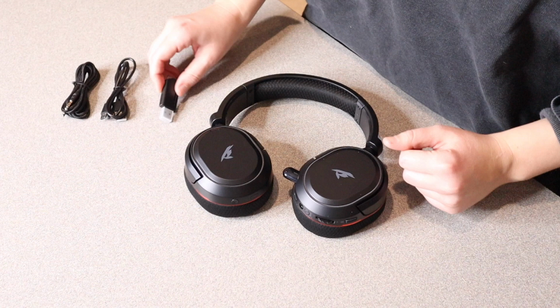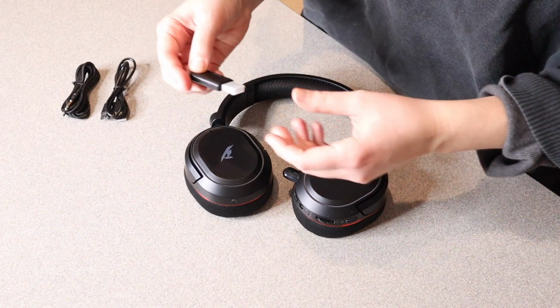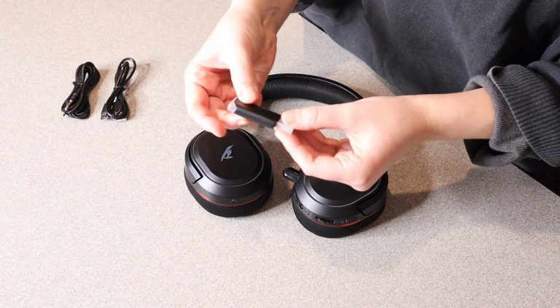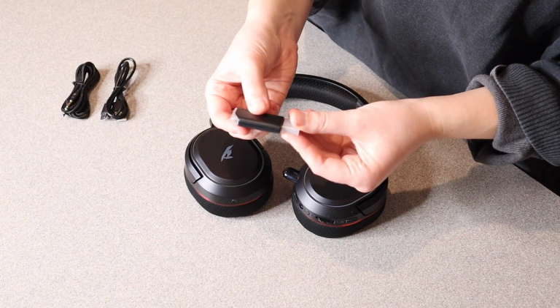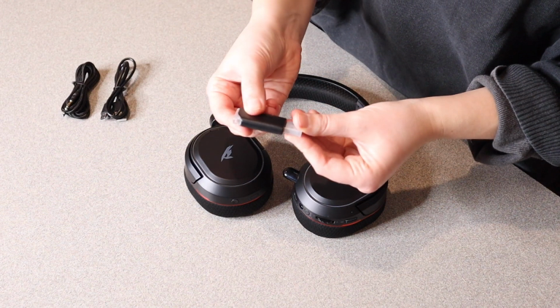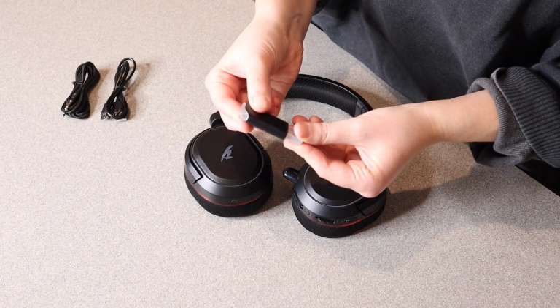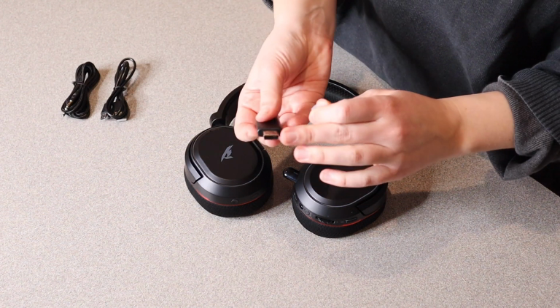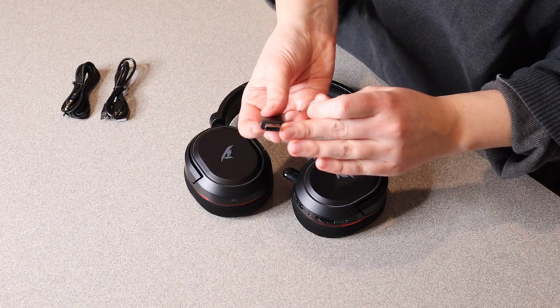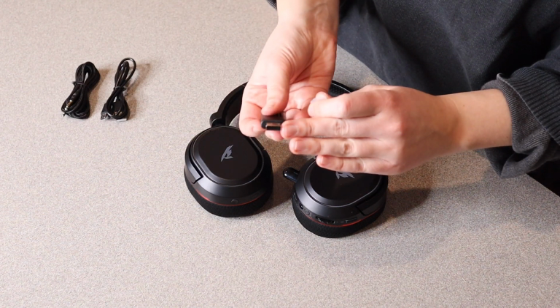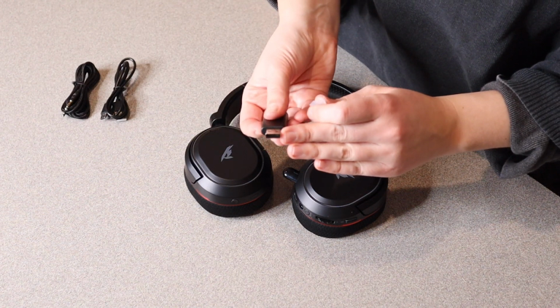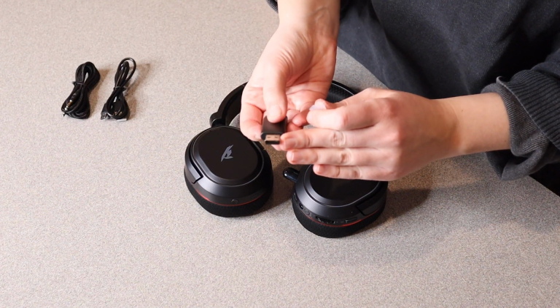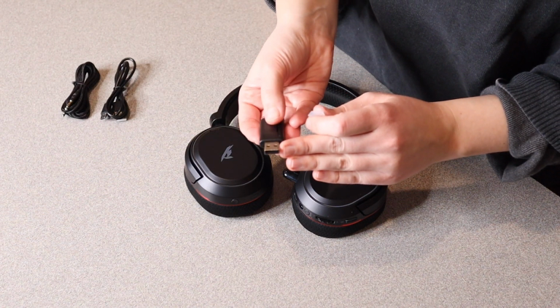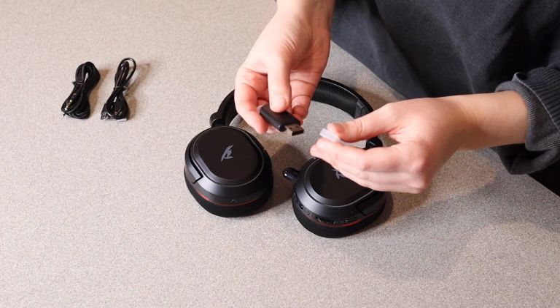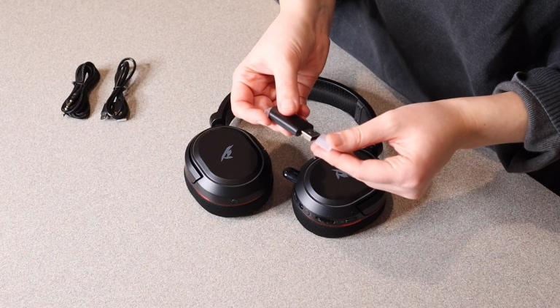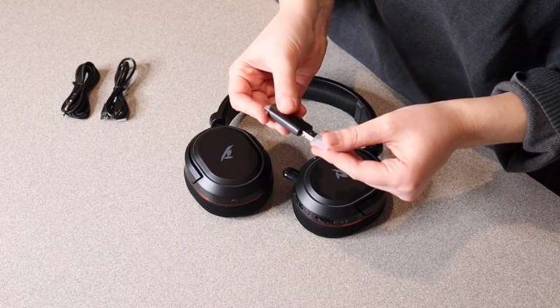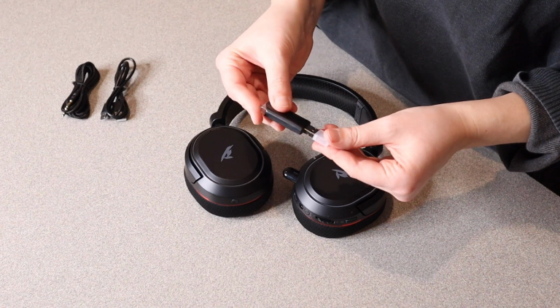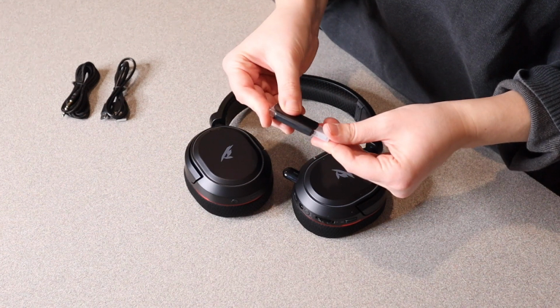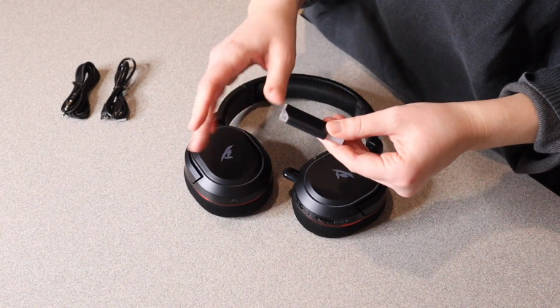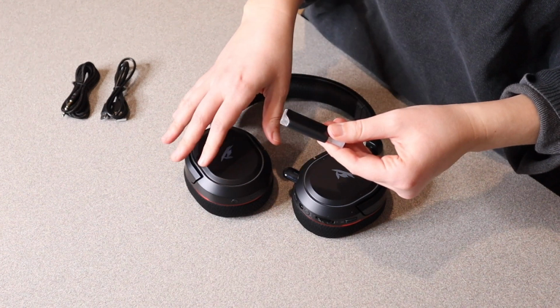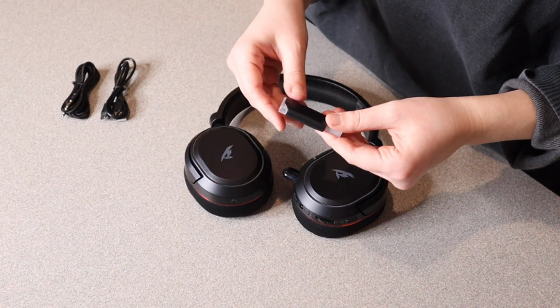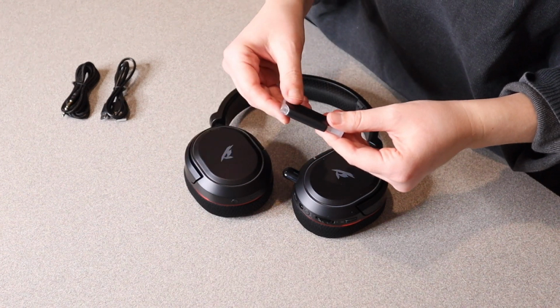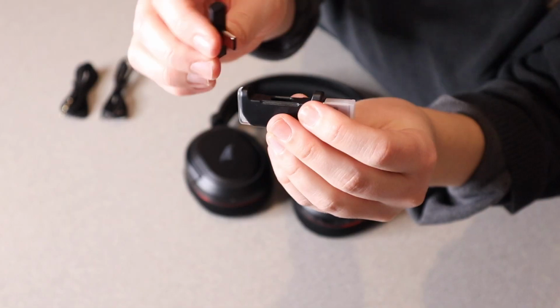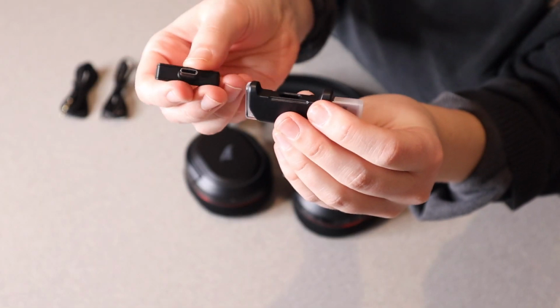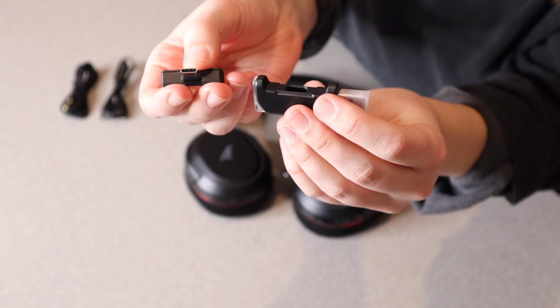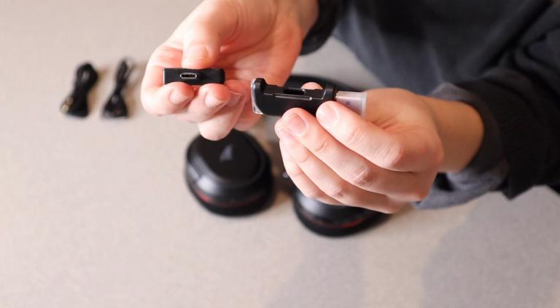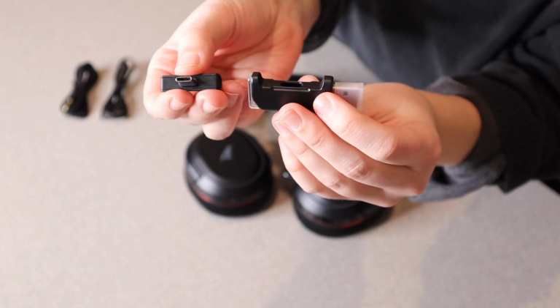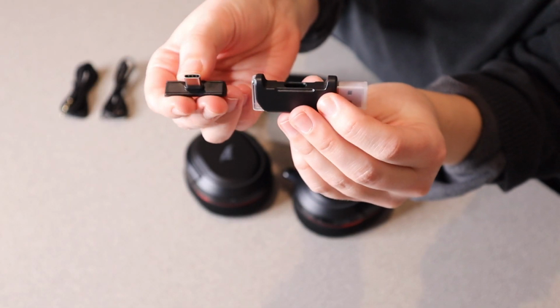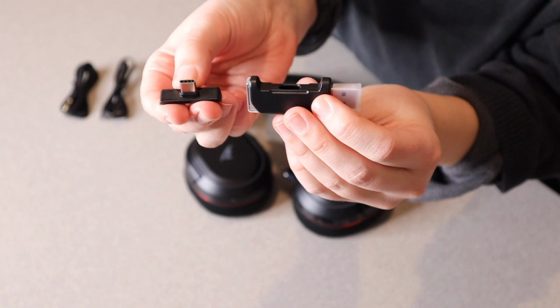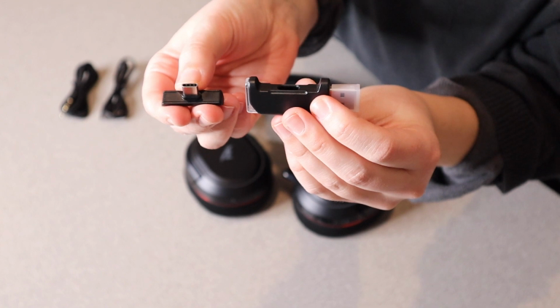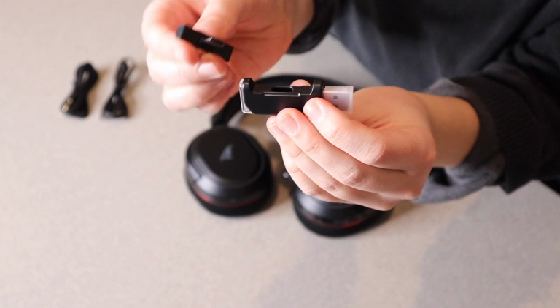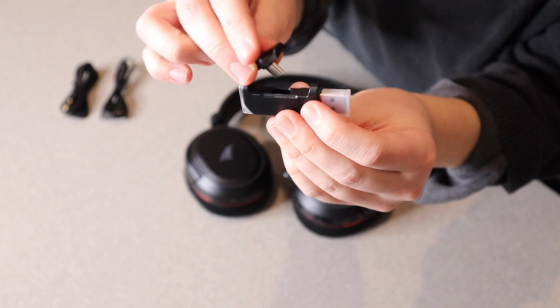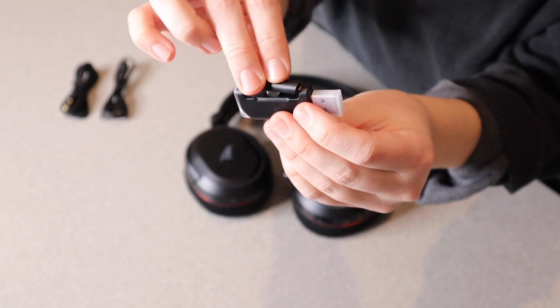And then we have this little adapter right here. This is just a little USB port, so you can plug this into the device that you're connecting your headphones to. And then right here is the USB-C transmitter, so that you can use that as well.